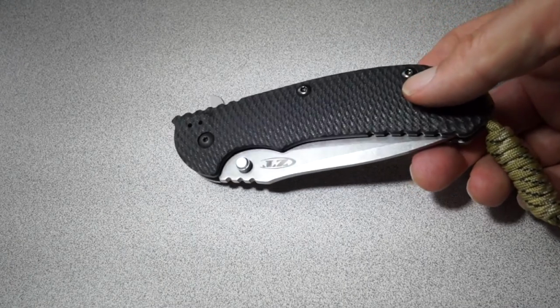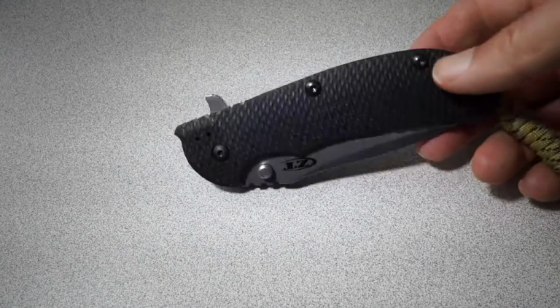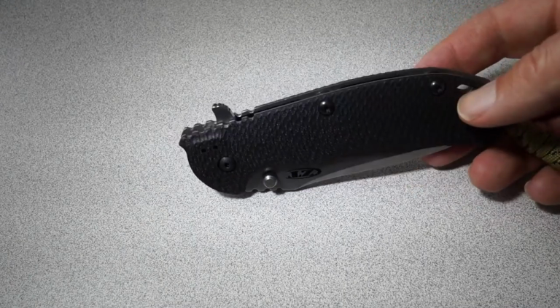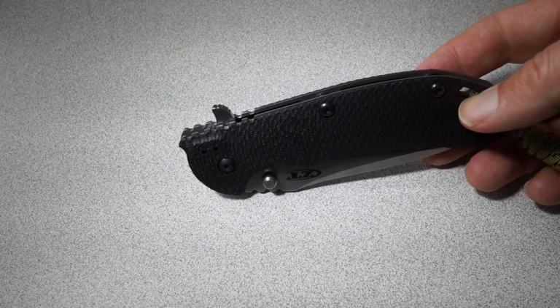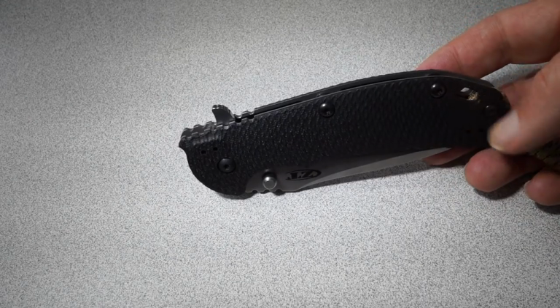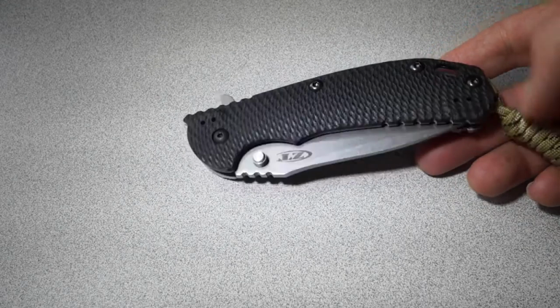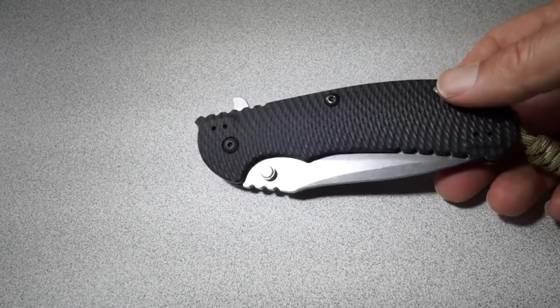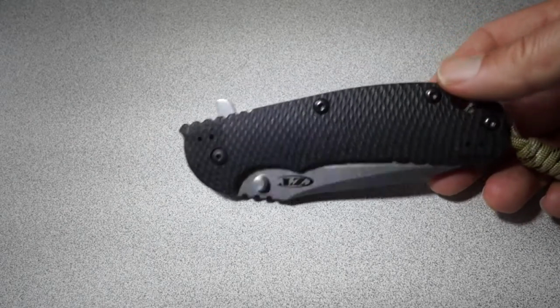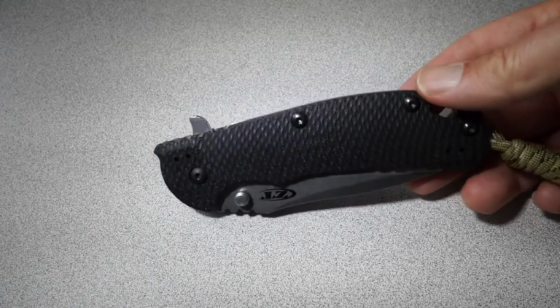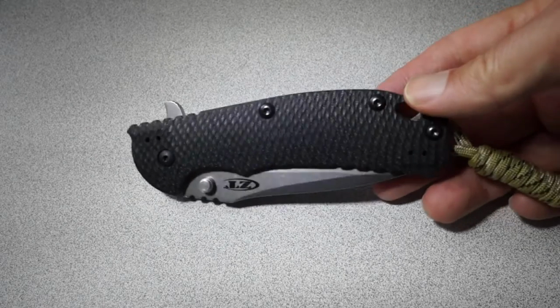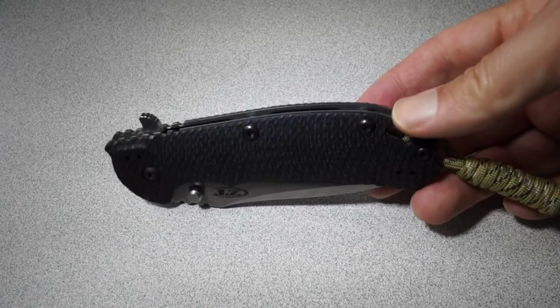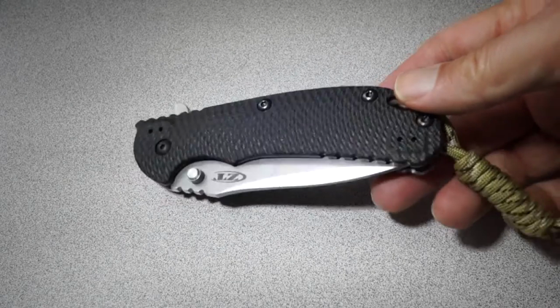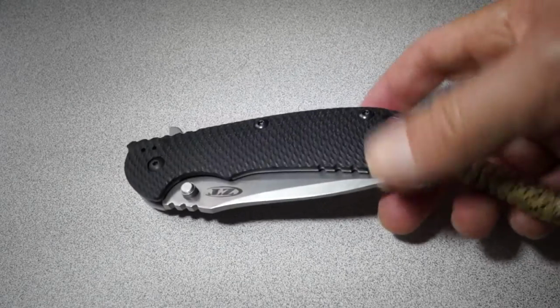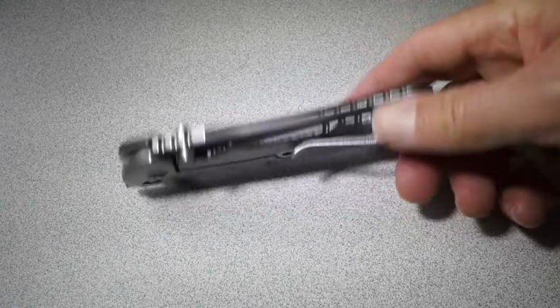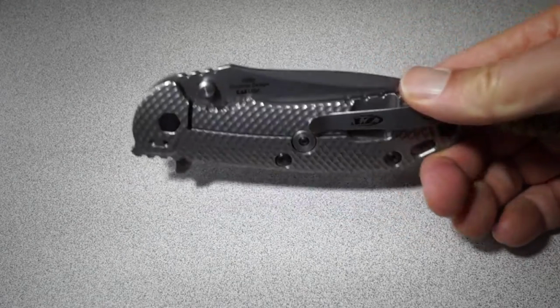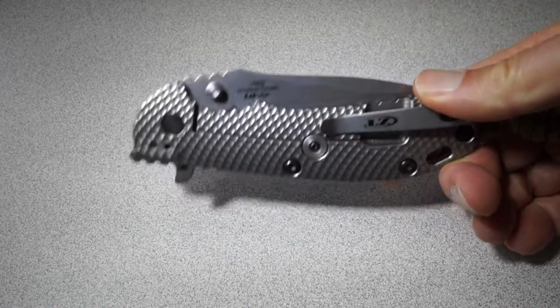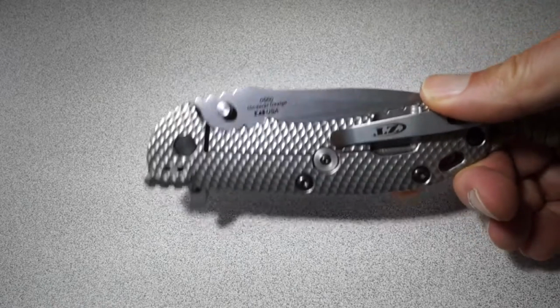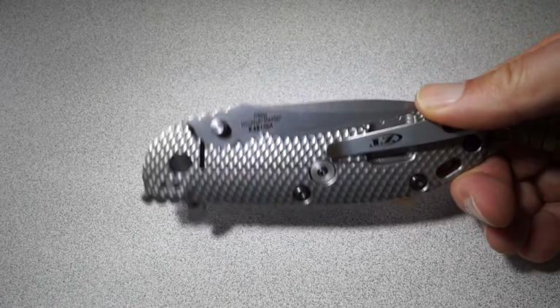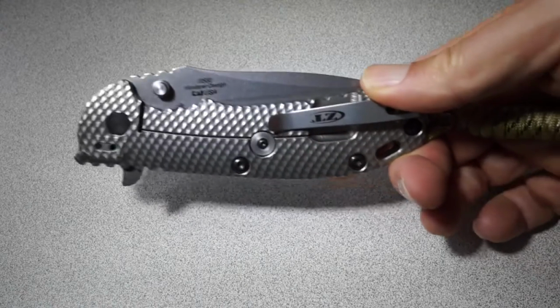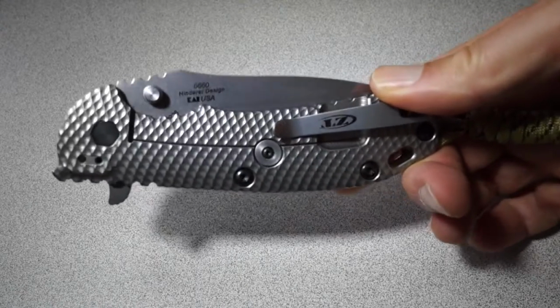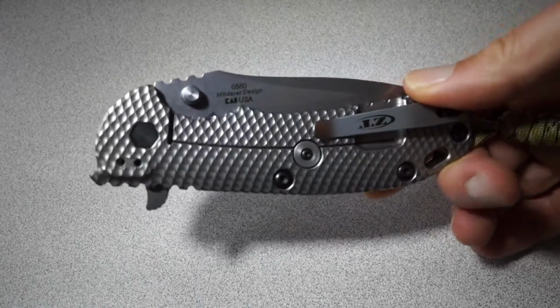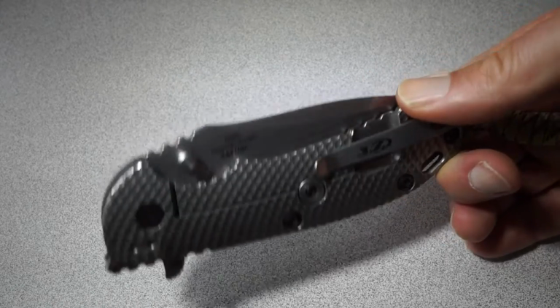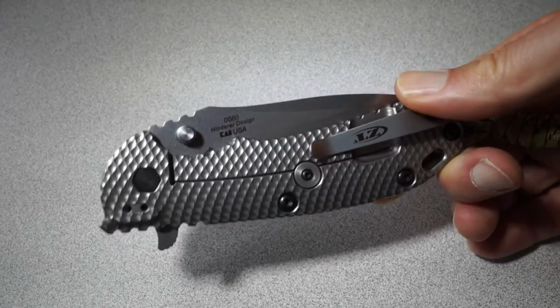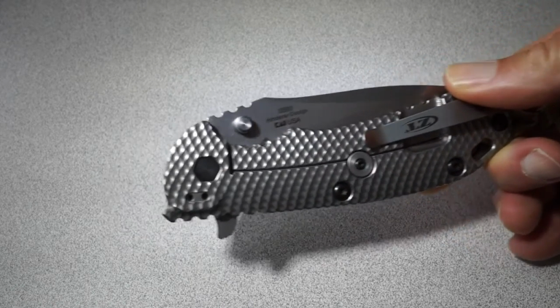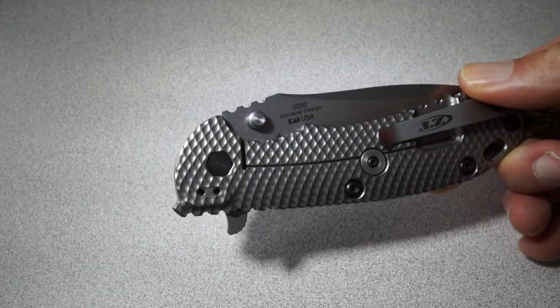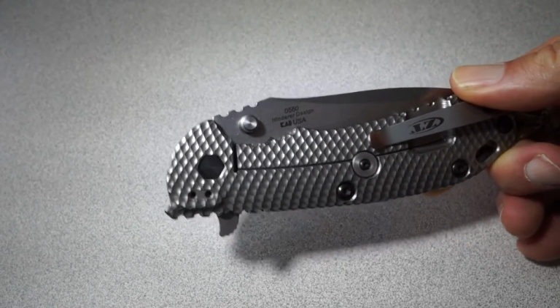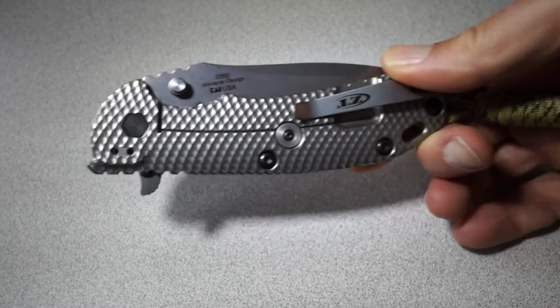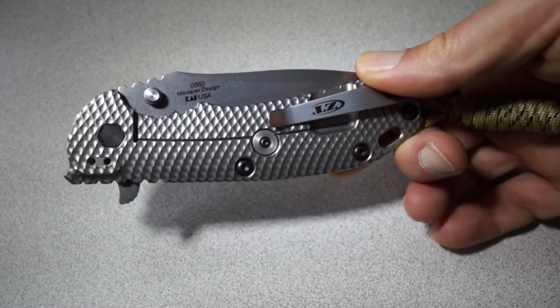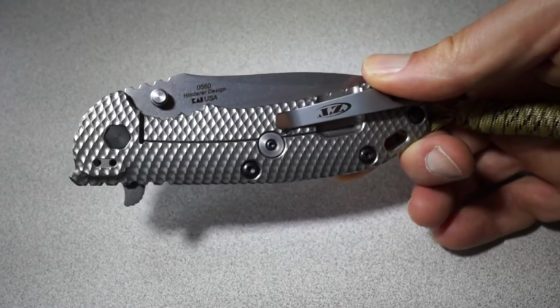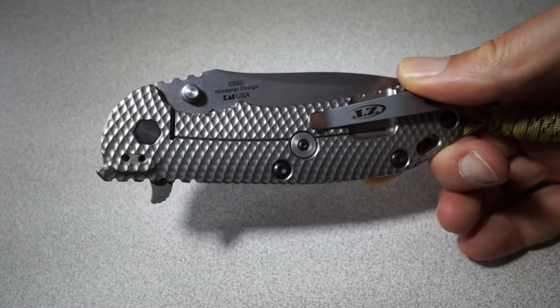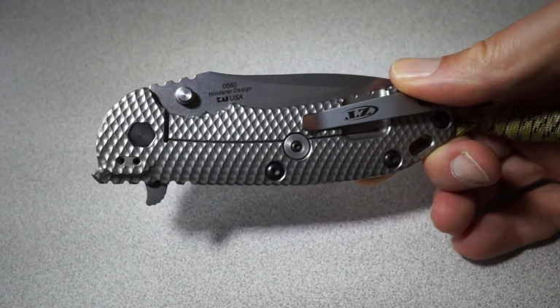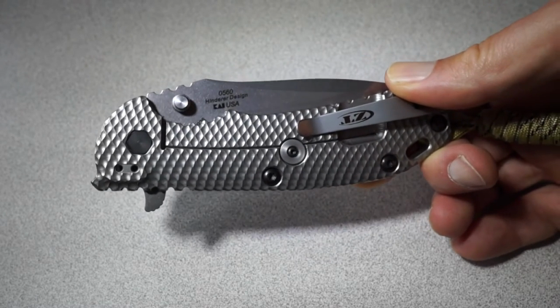Beautiful blade, beautiful blade steel. Fantastic knife all the way around. The only knock I've seen on this that I think is legitimate is that with the right hand, it's a little bit difficult to deploy sometimes.